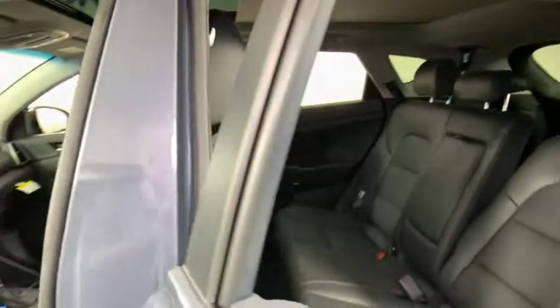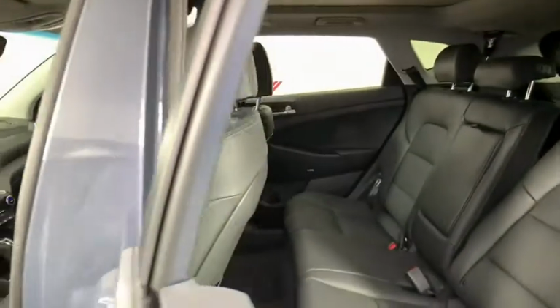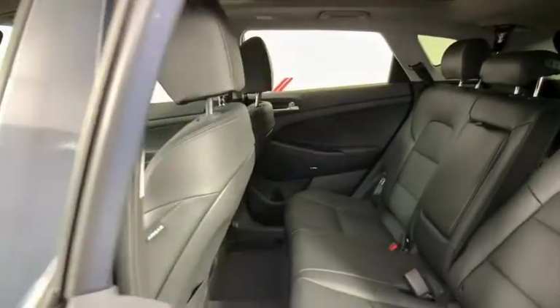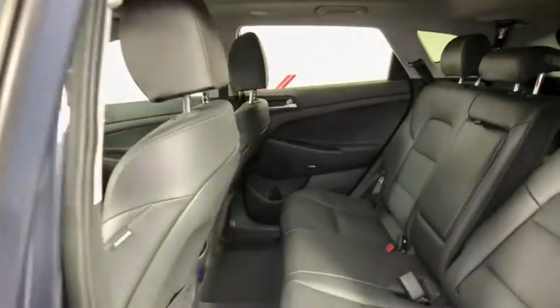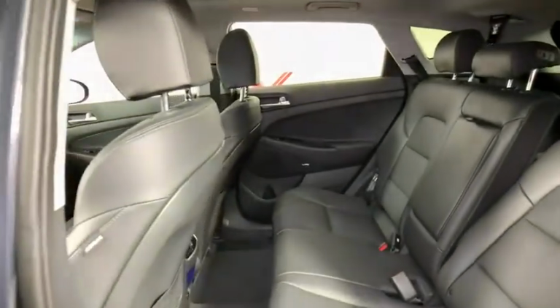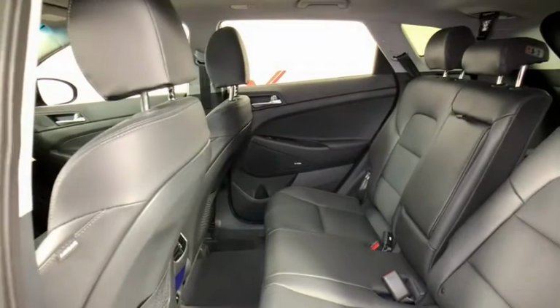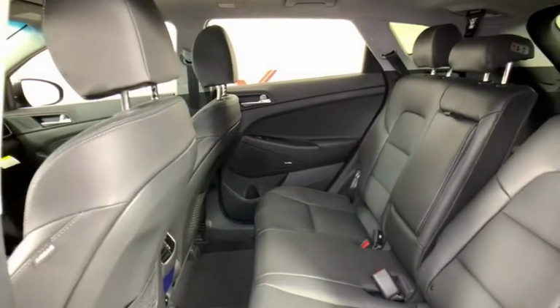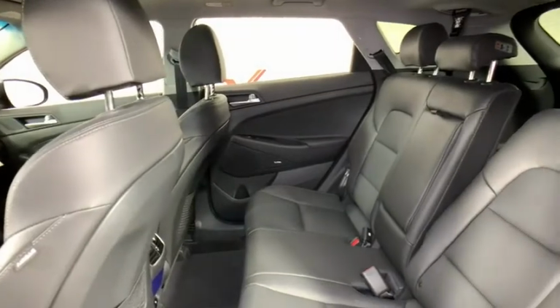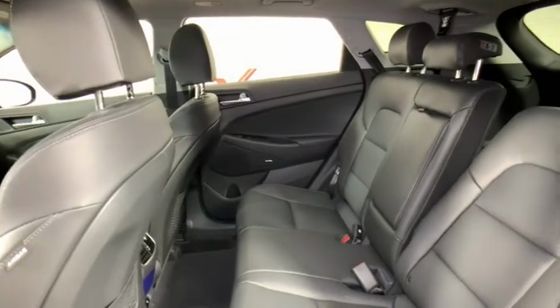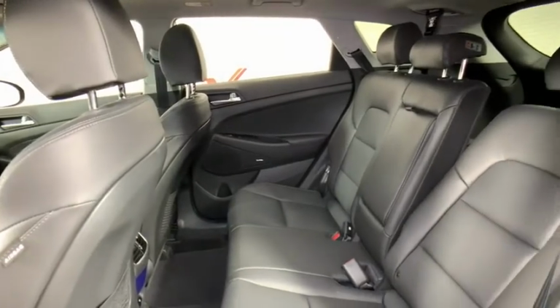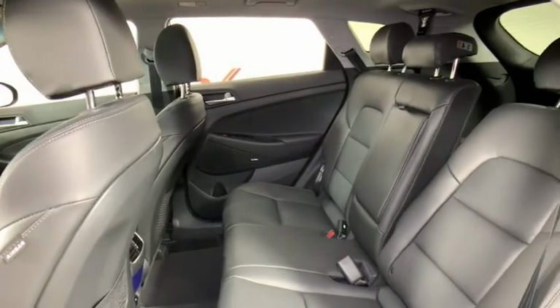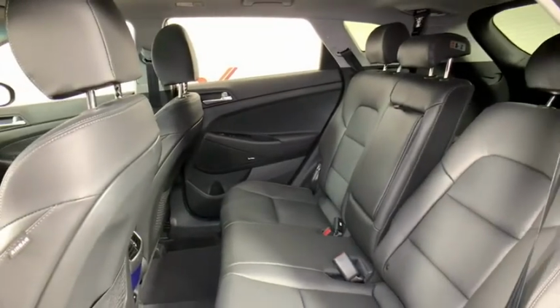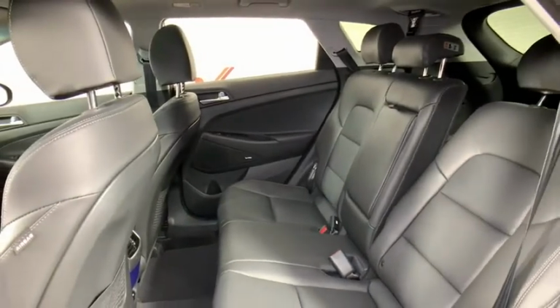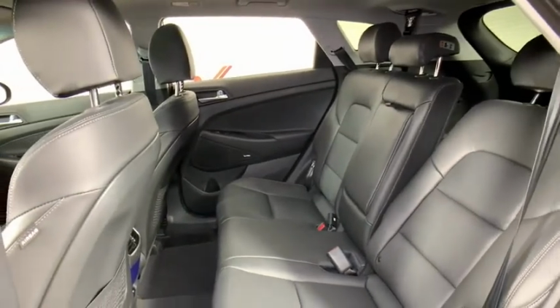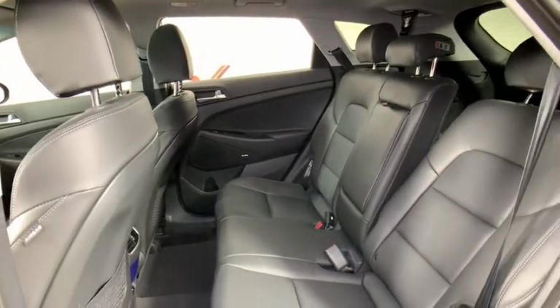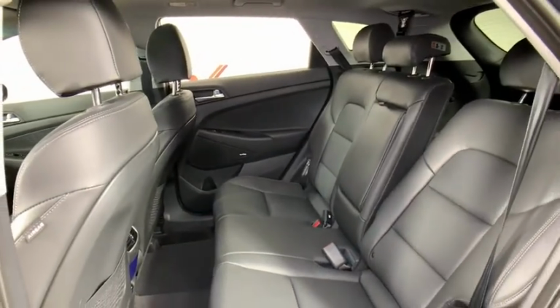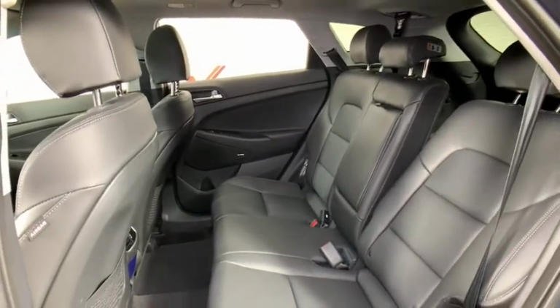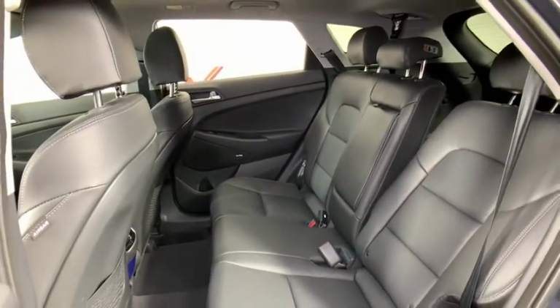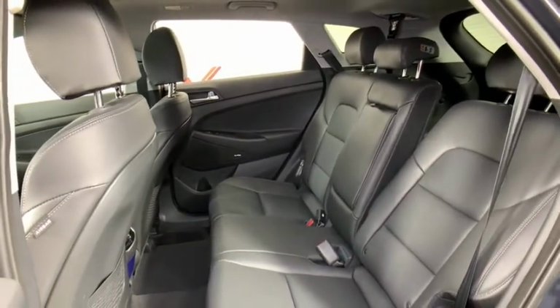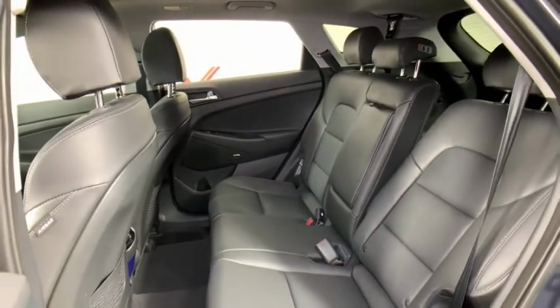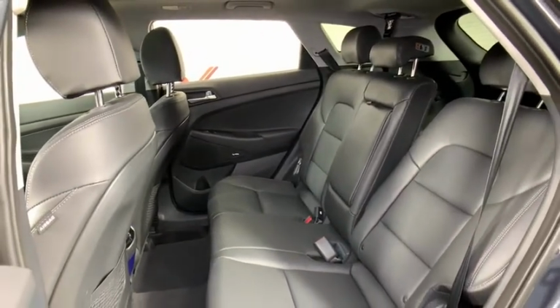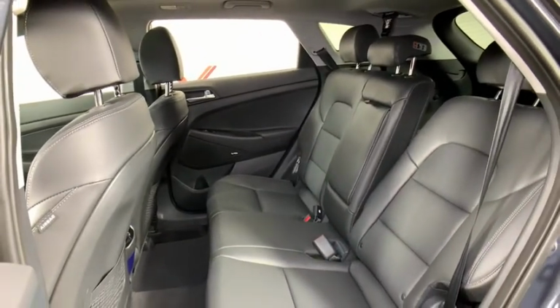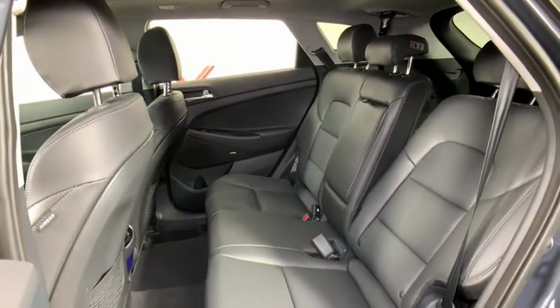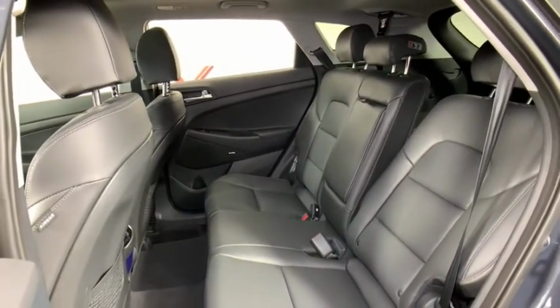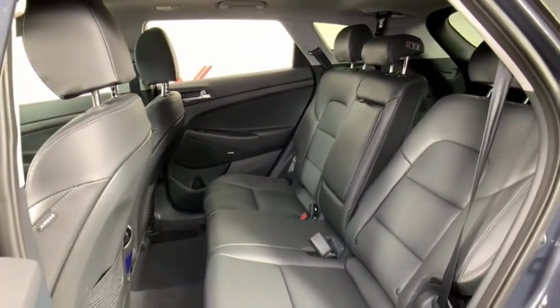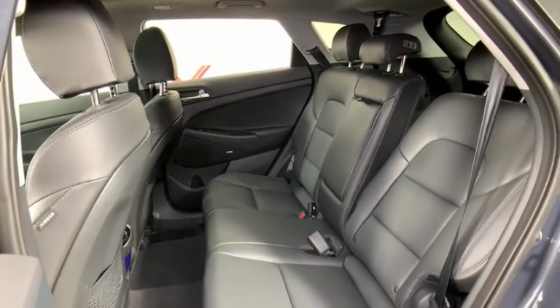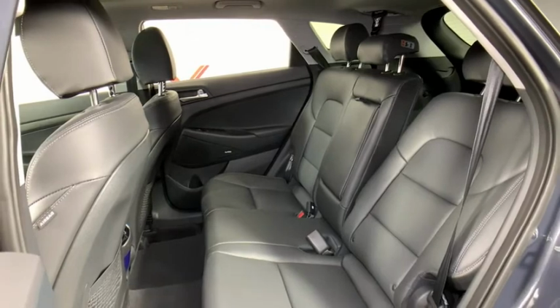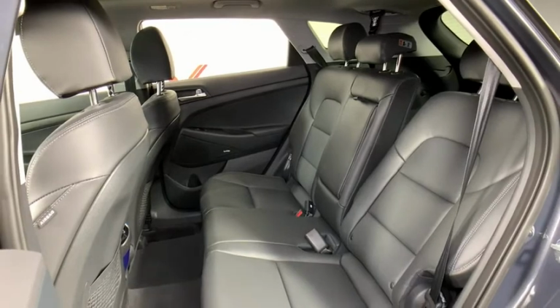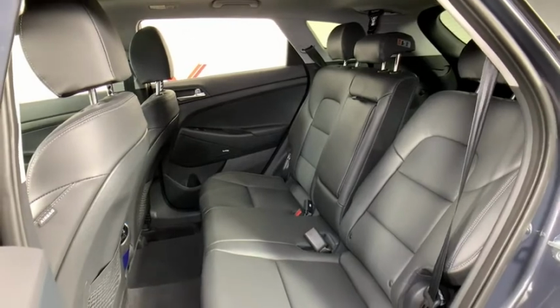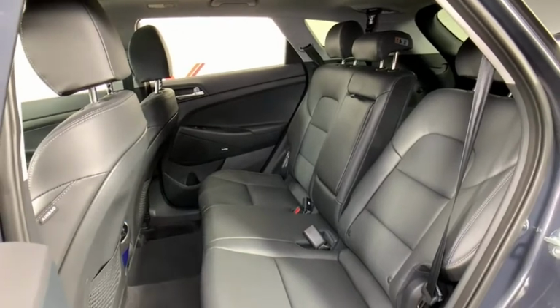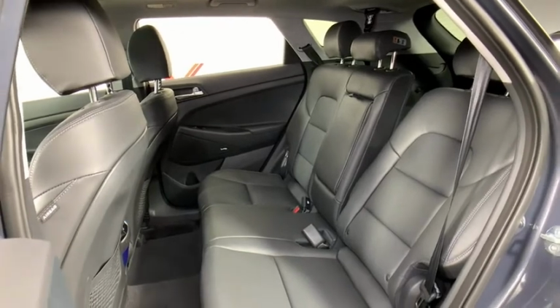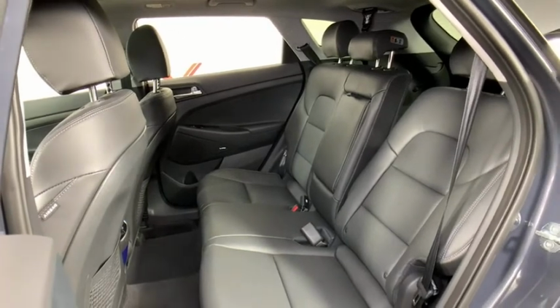Heated steering wheel, fog lights, trip computer, power windows, heated front seats, cargo net, tachometer, and power moonroof.